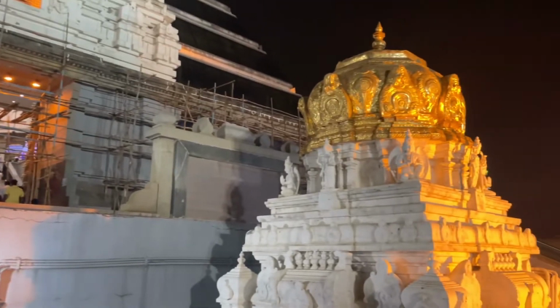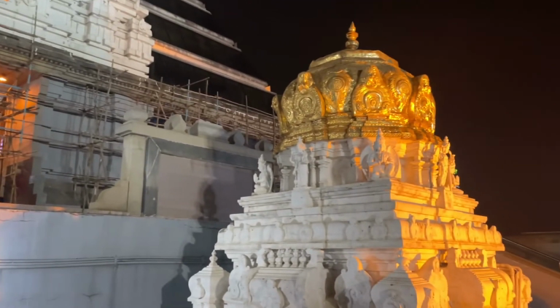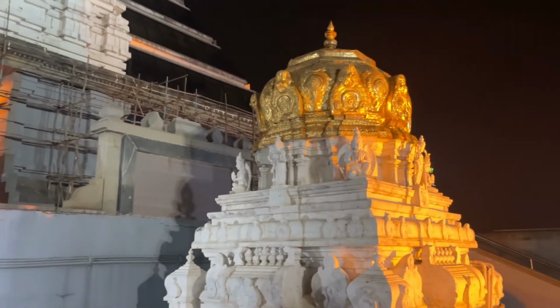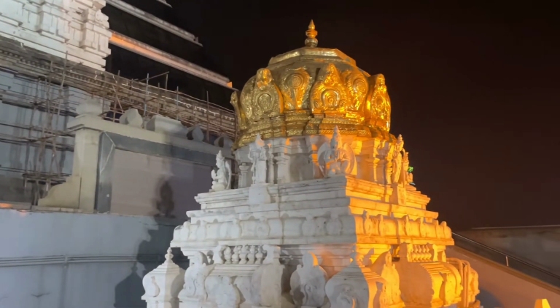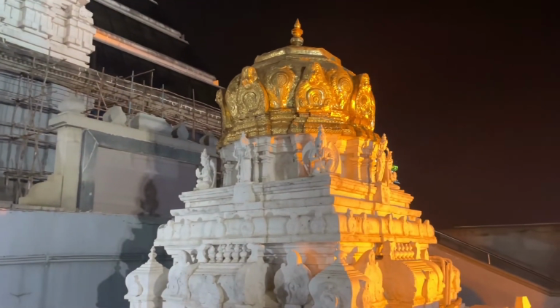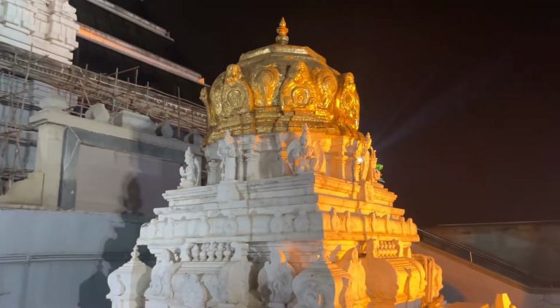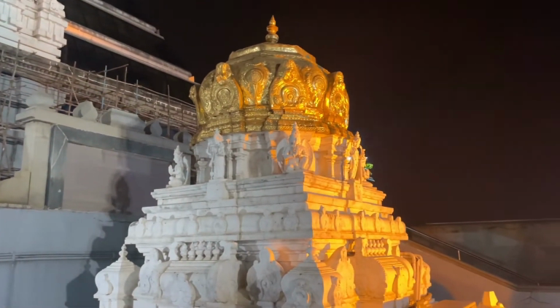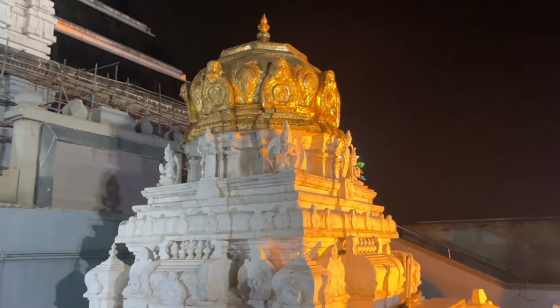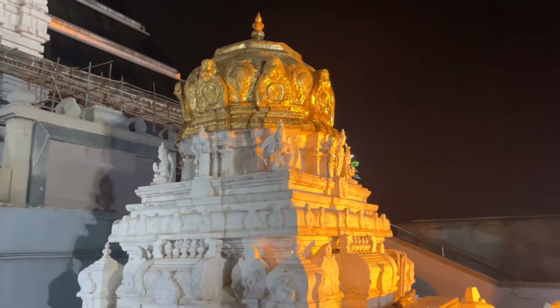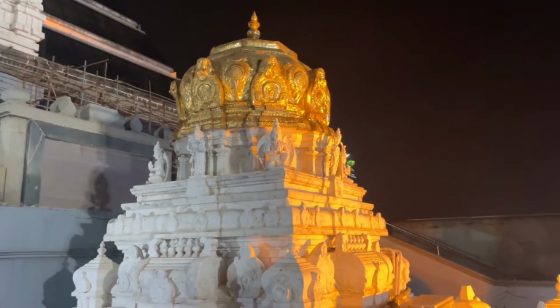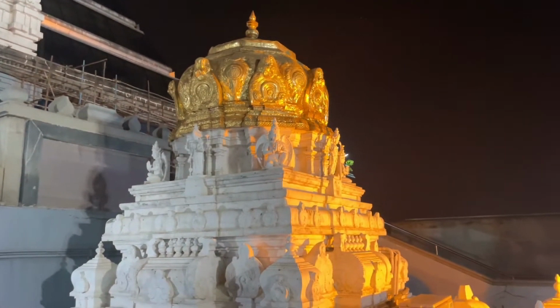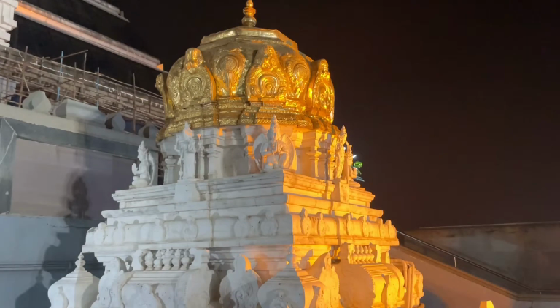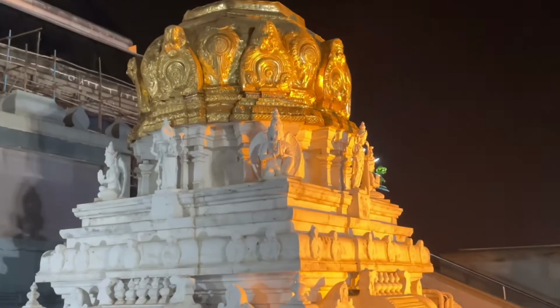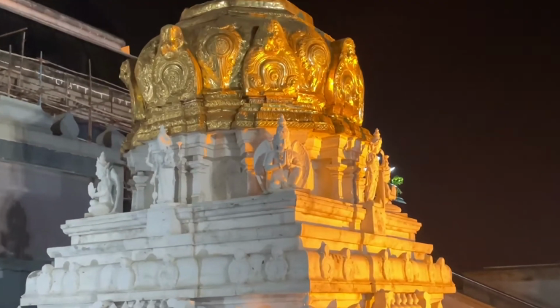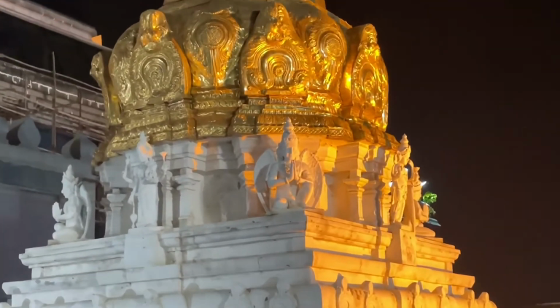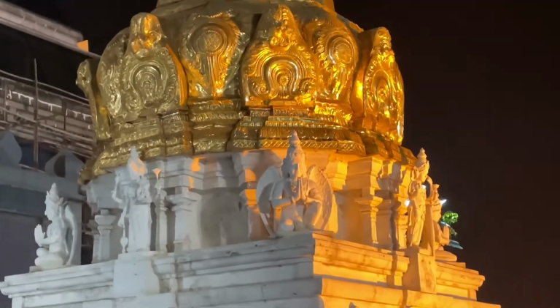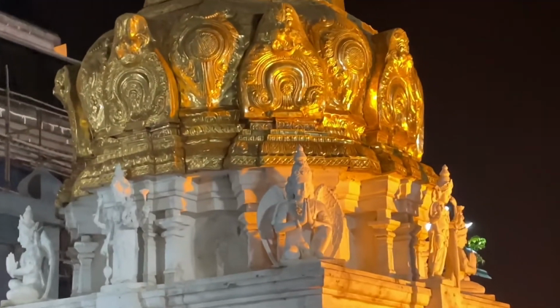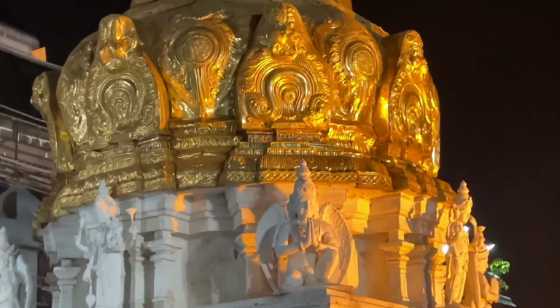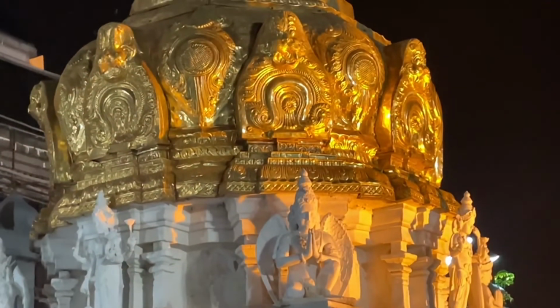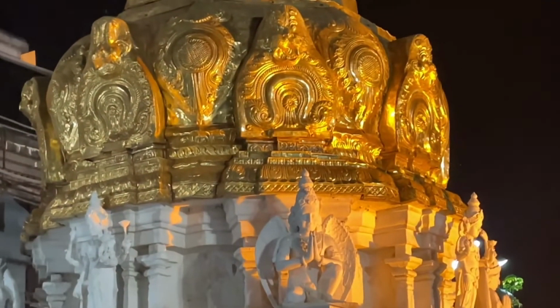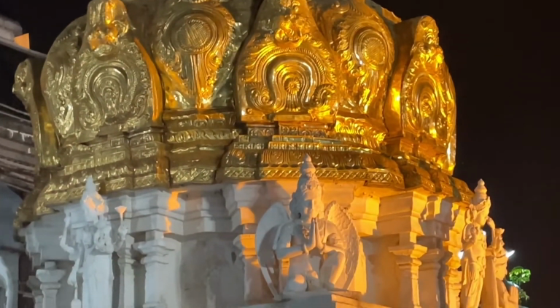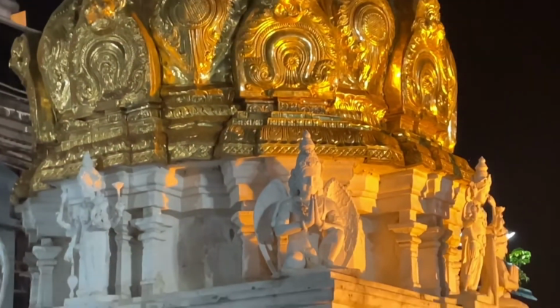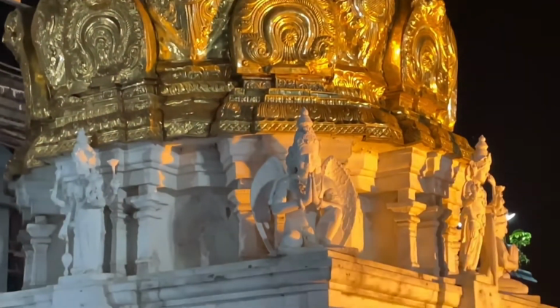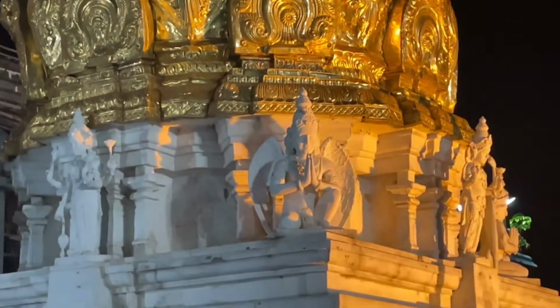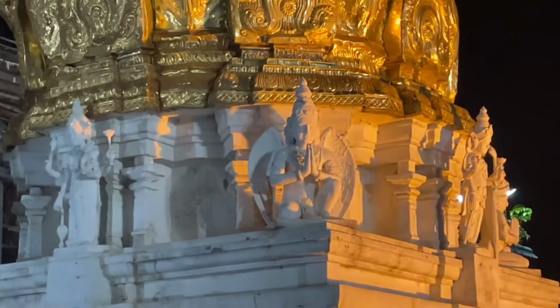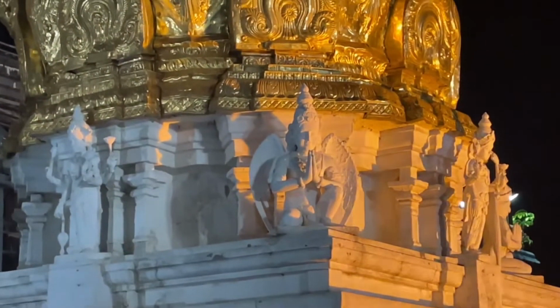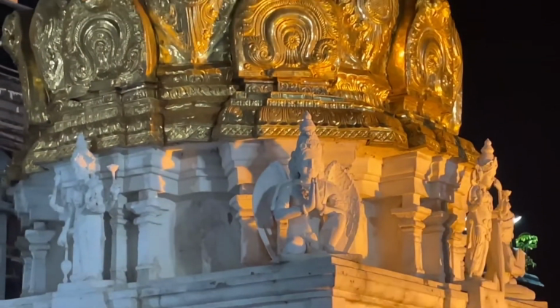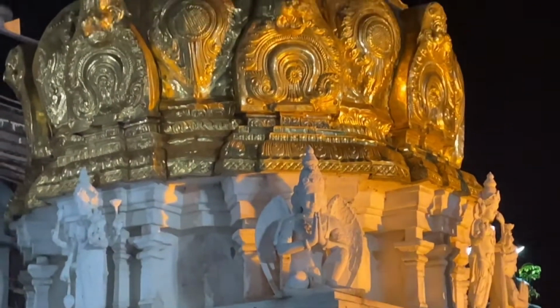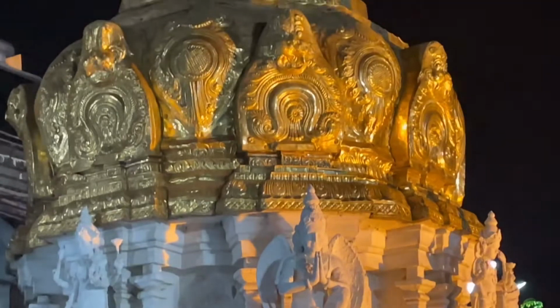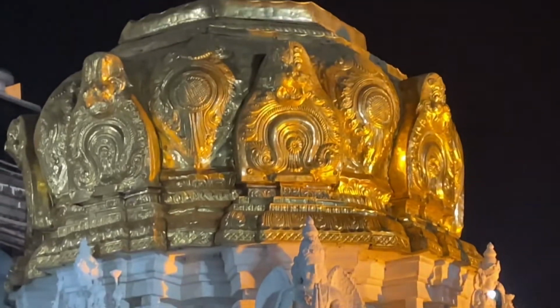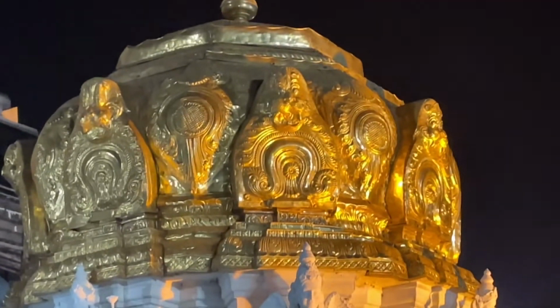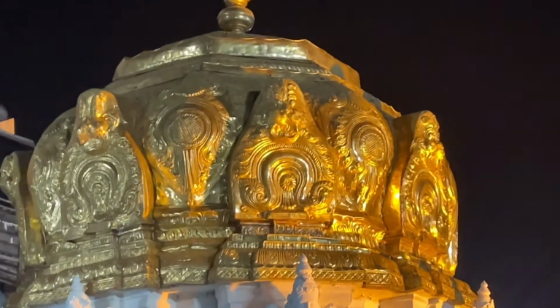On the way, you will find this beautifully carved 28 feet high gold plated Kalashikar, which is situated in between the main temple and these two deities' temples.